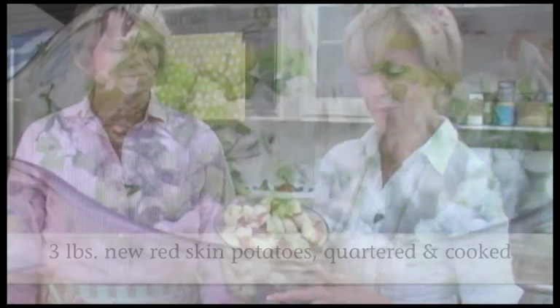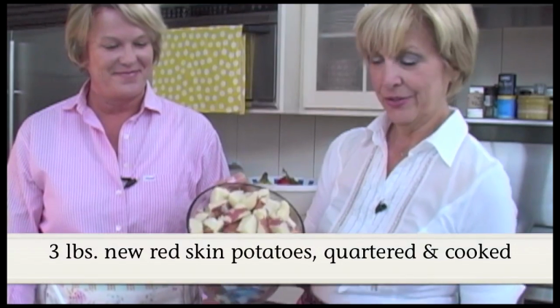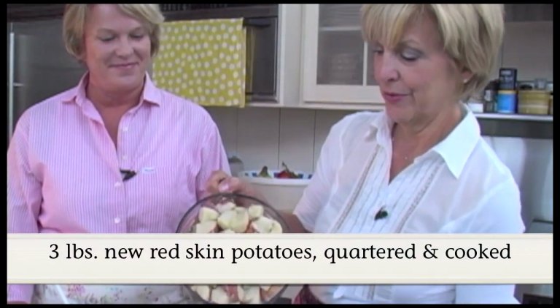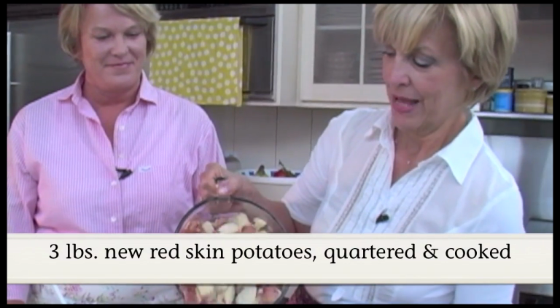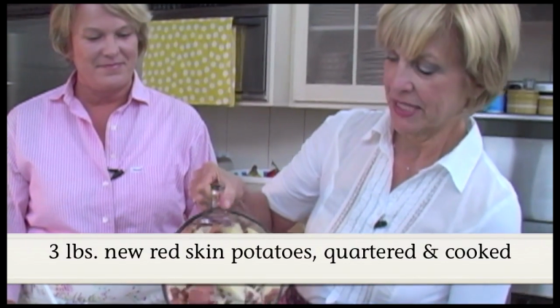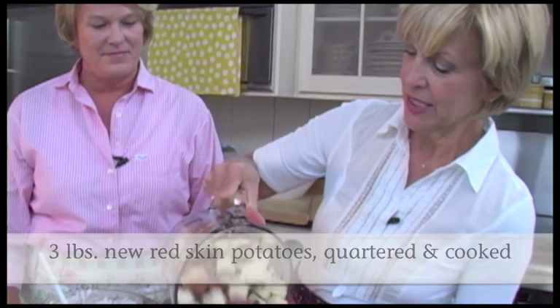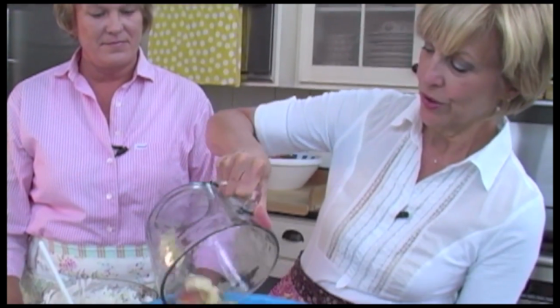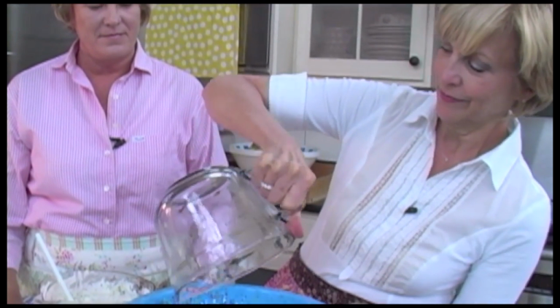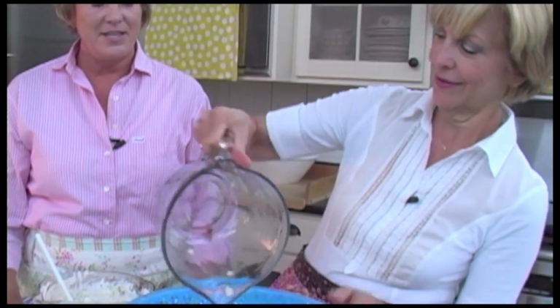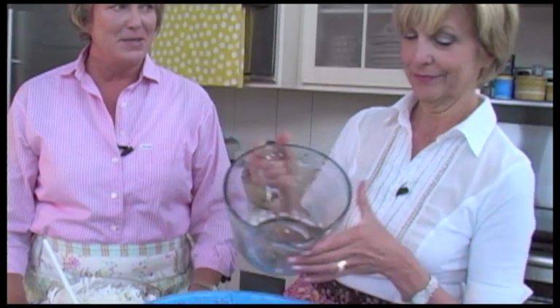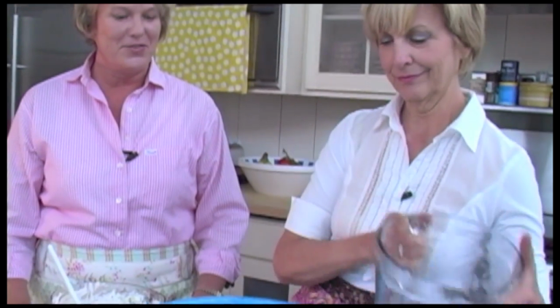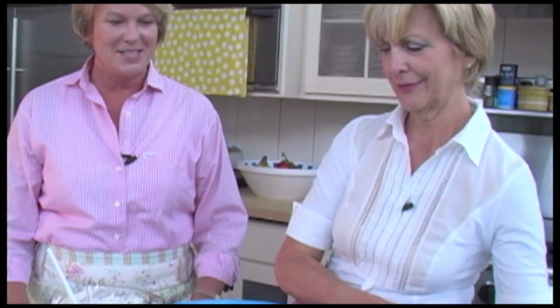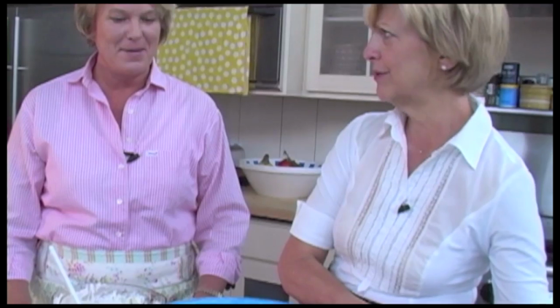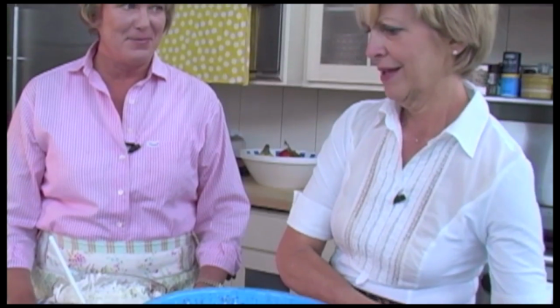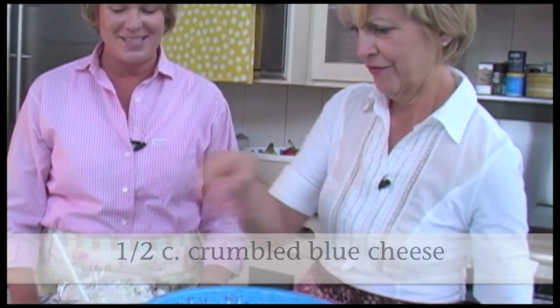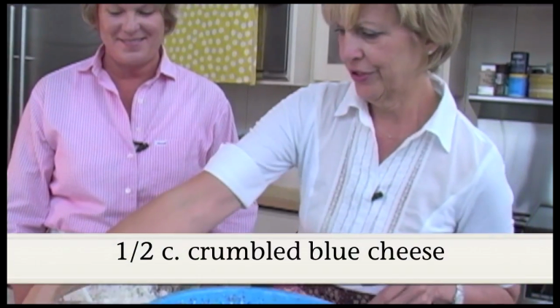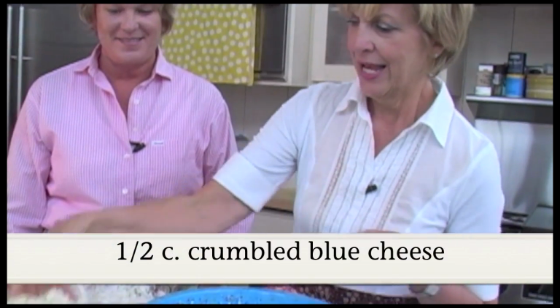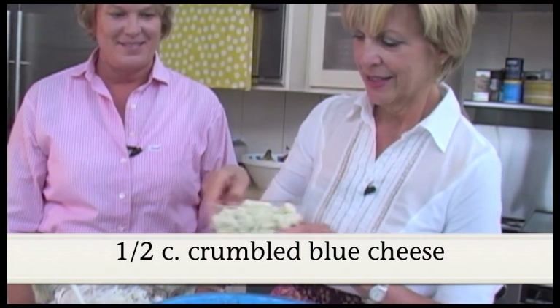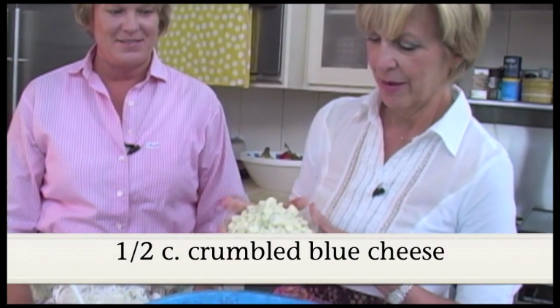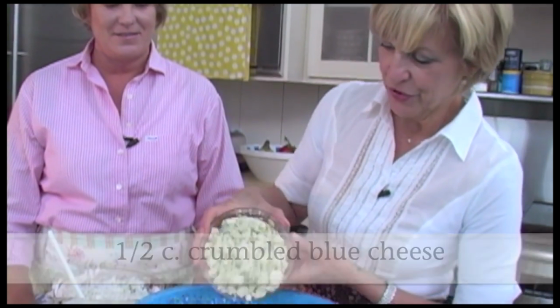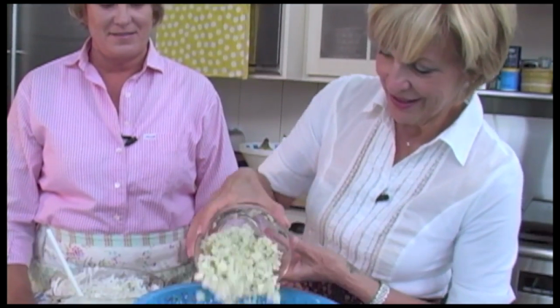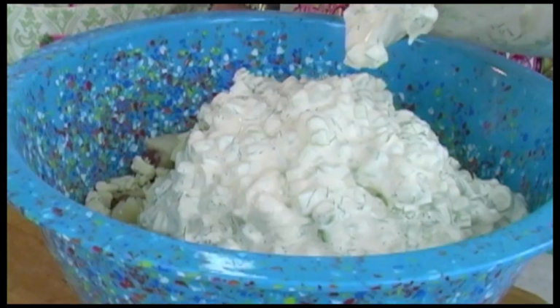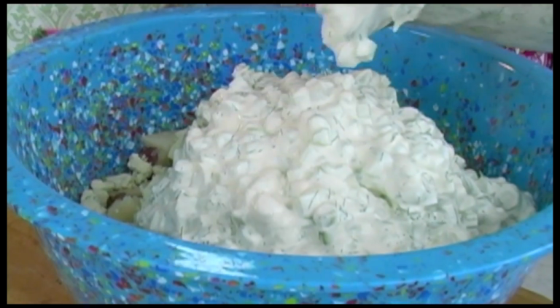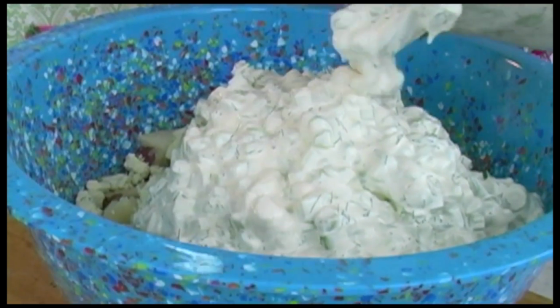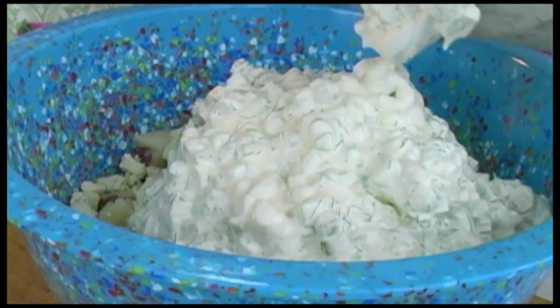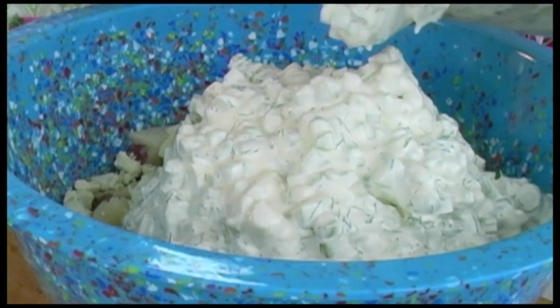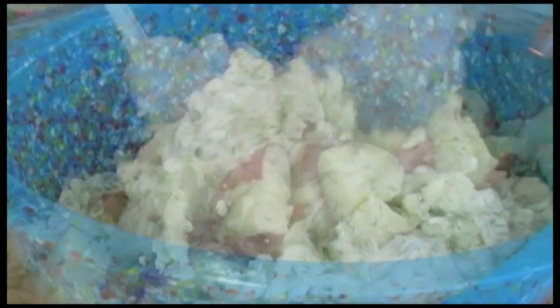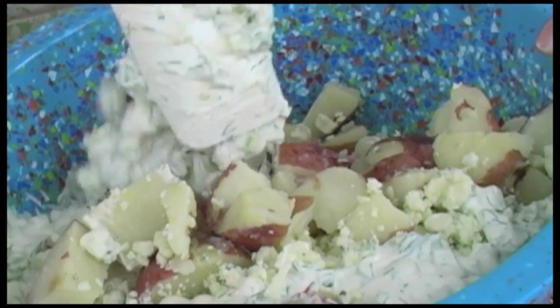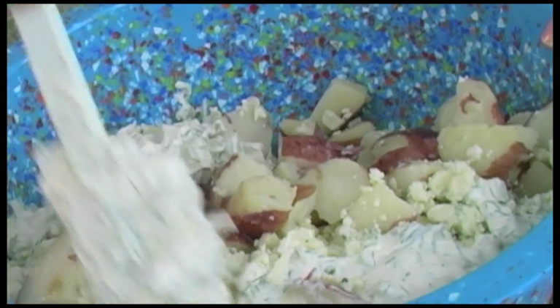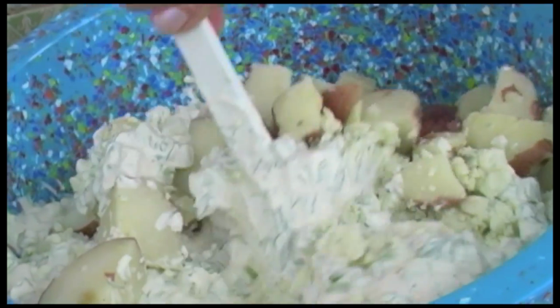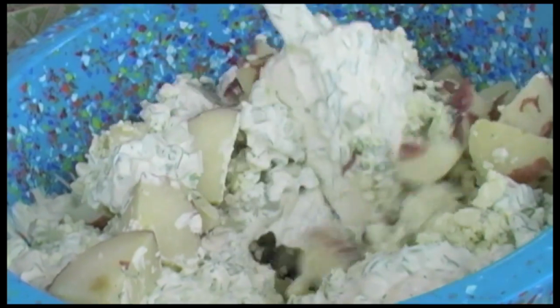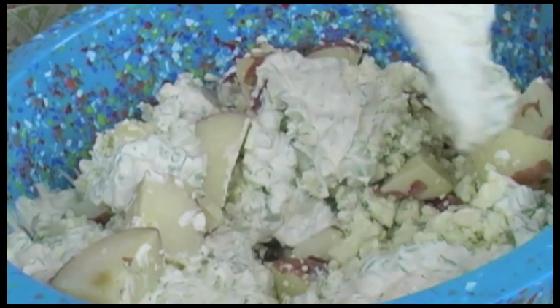Now we're going to add the potatoes to the bowl — you need a nice big bowl for this, it's going to make a big portion. And the yummy blue cheese. Then we'll fold the dressing into the potatoes. It smells so nice and fresh.